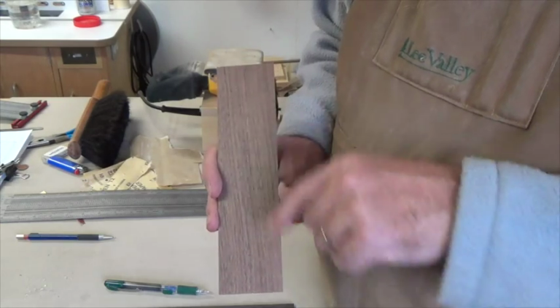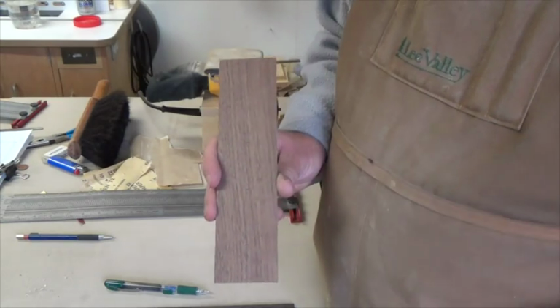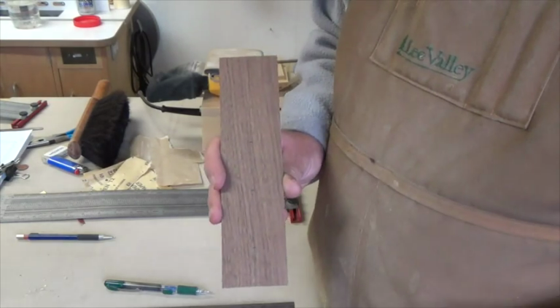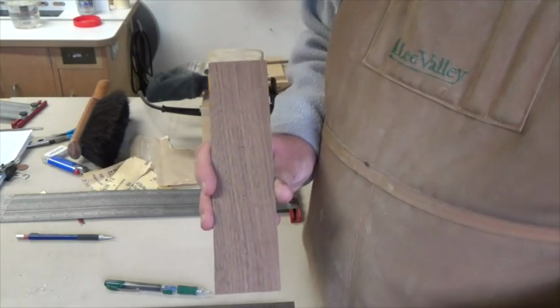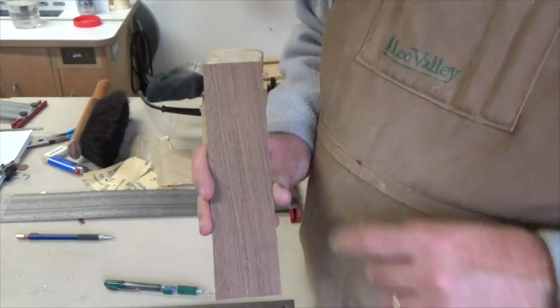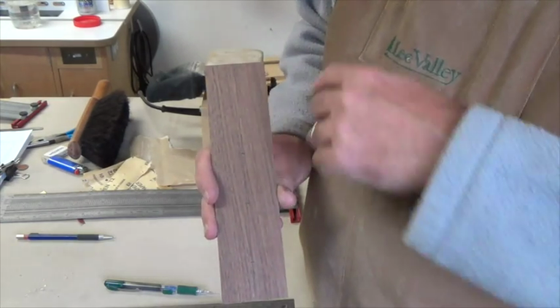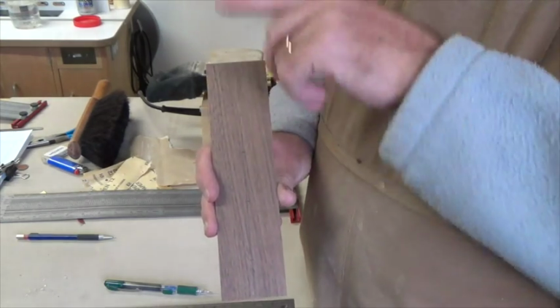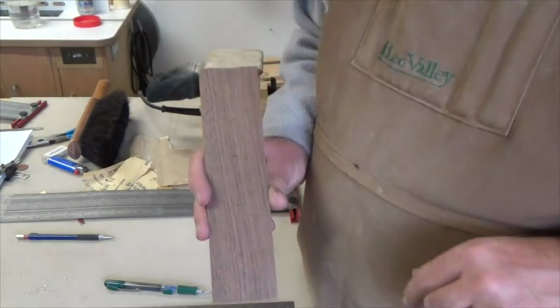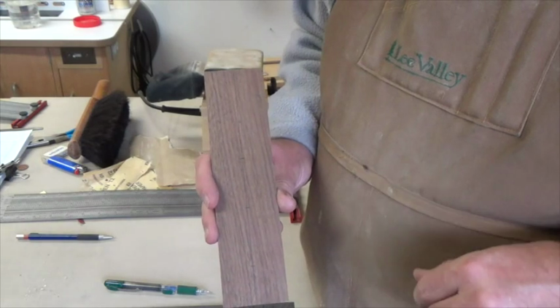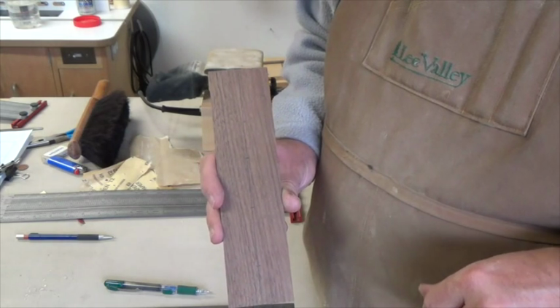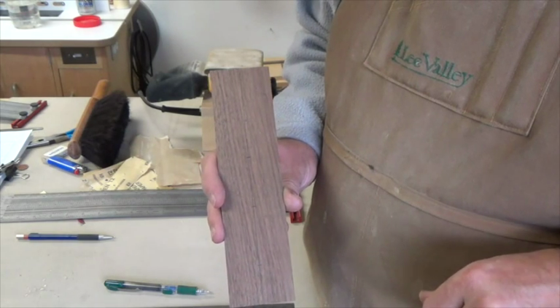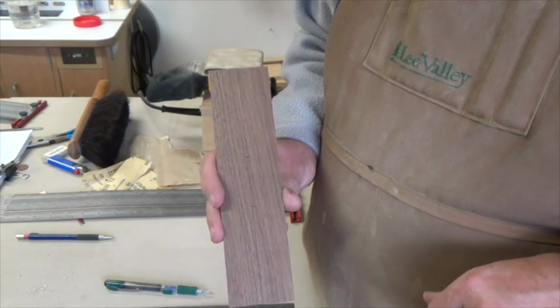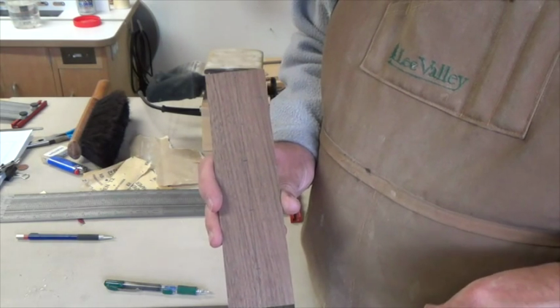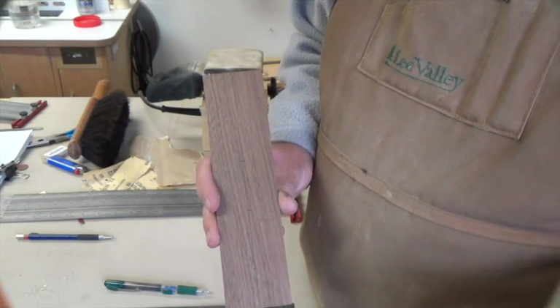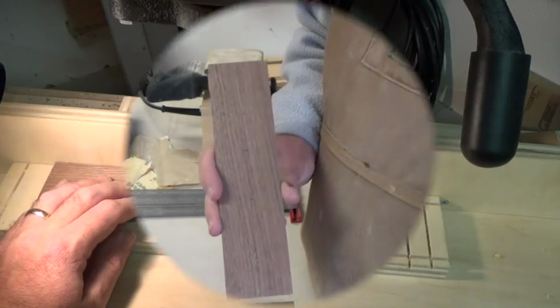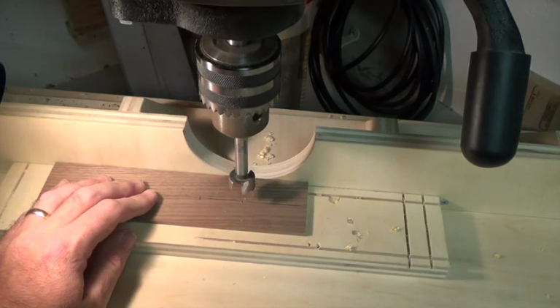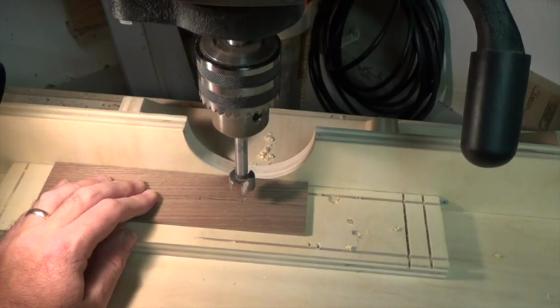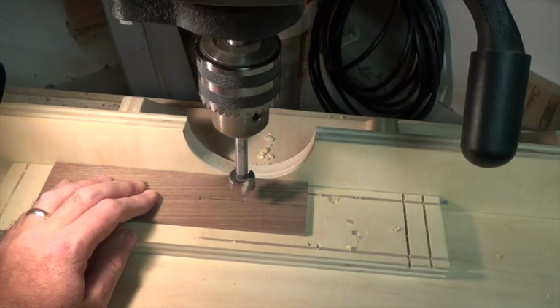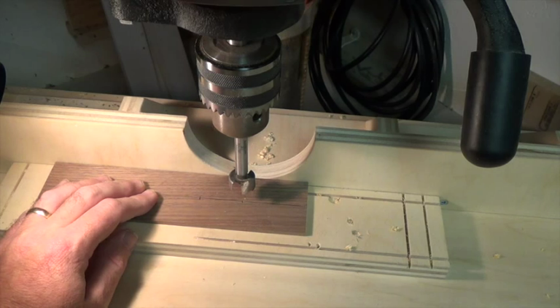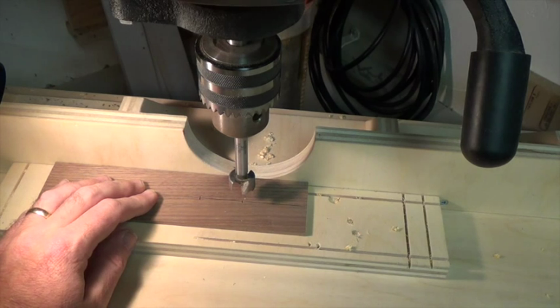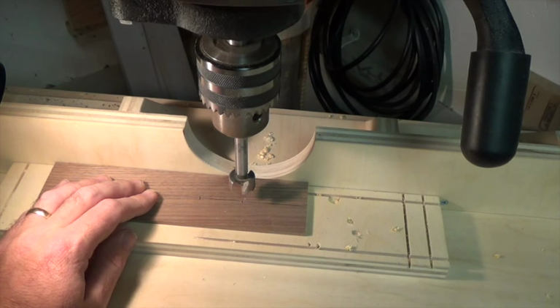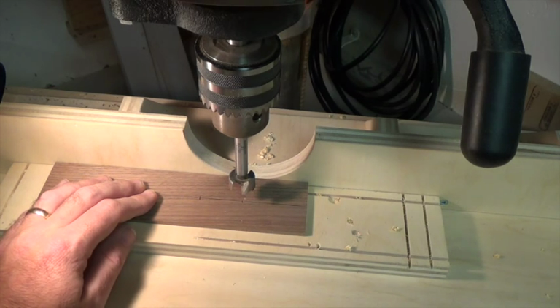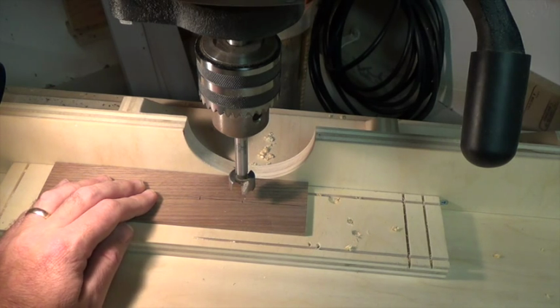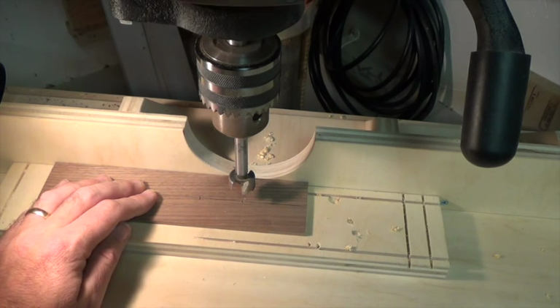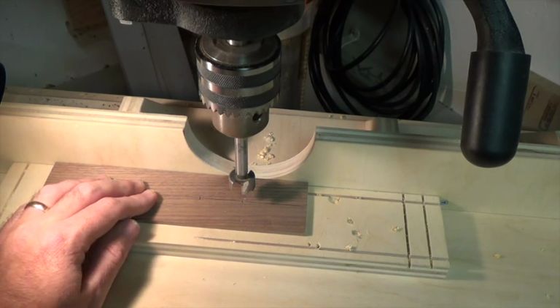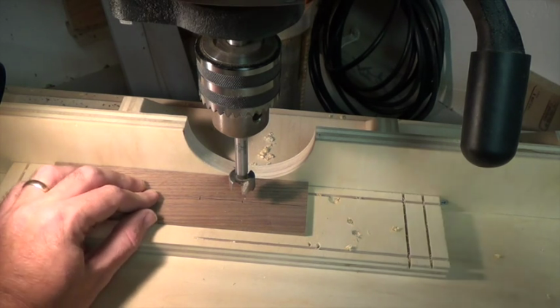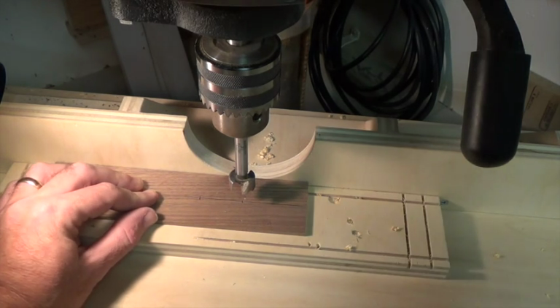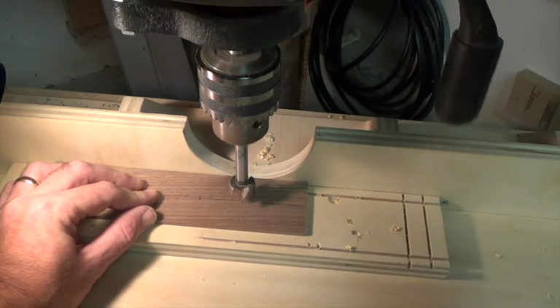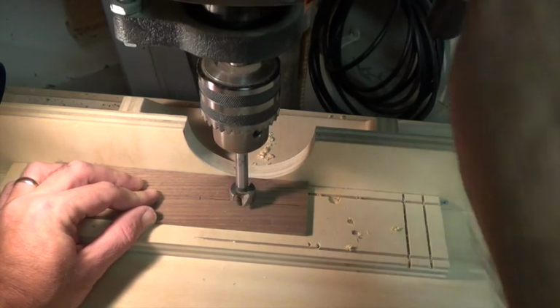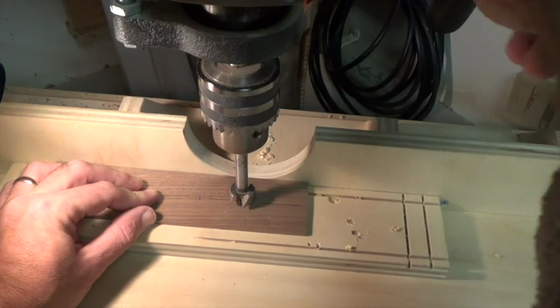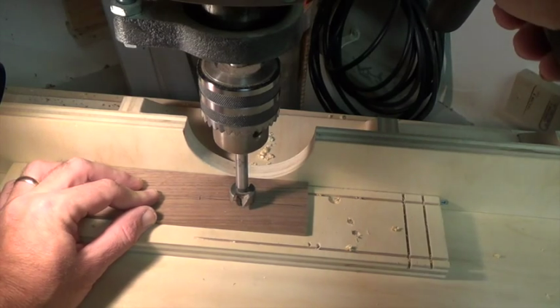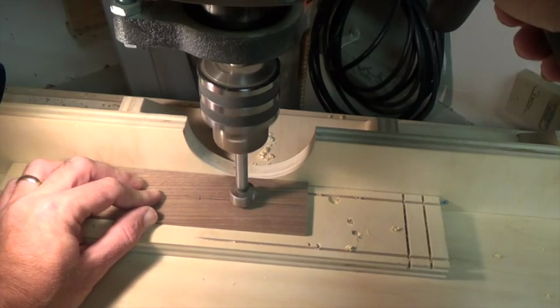We're going to head over to the drill press and drill these four holes, then play with the top end of it just a touch. Starting off at the hole at two and three-sixteenths, we'll start with our seven-eighths diameter hole.